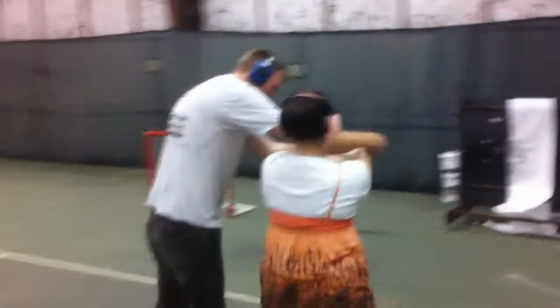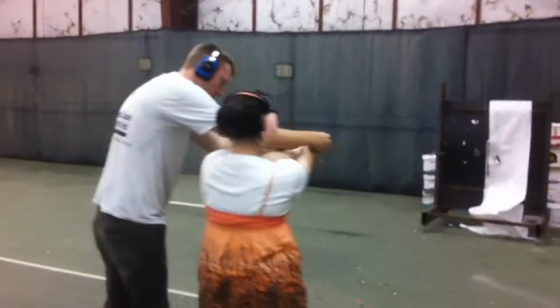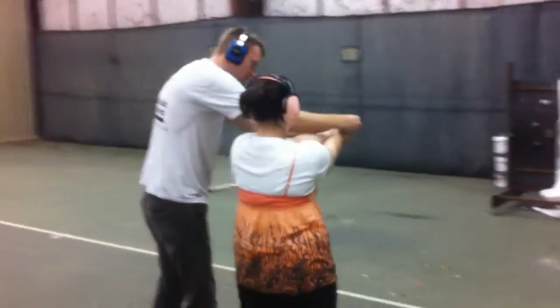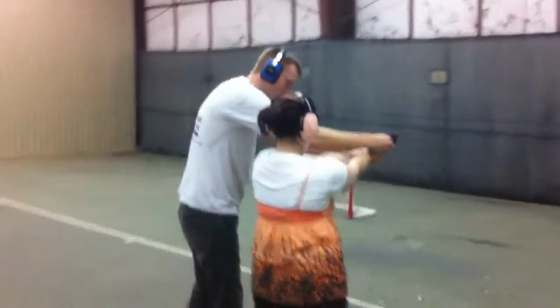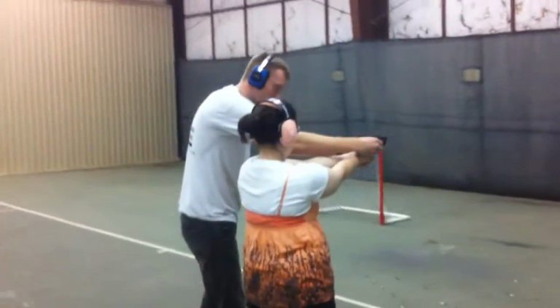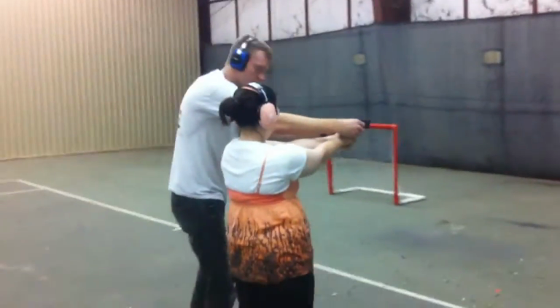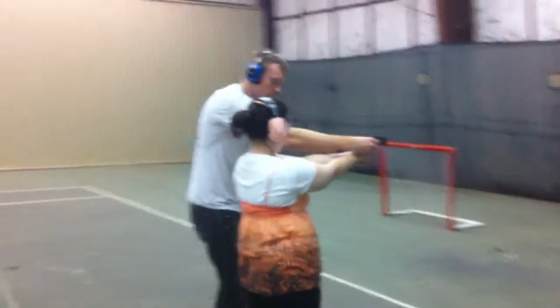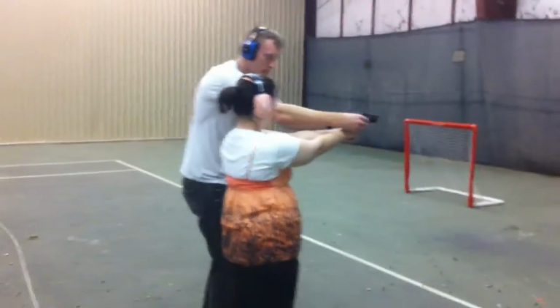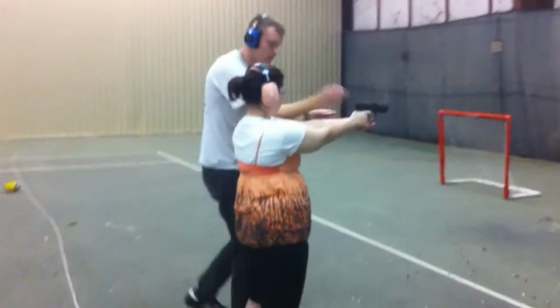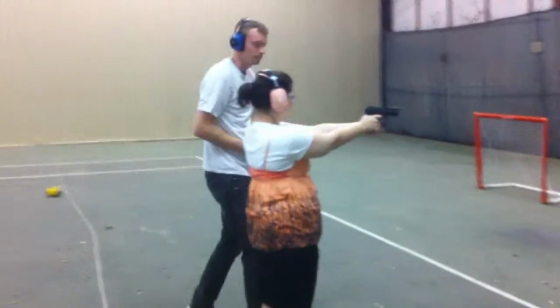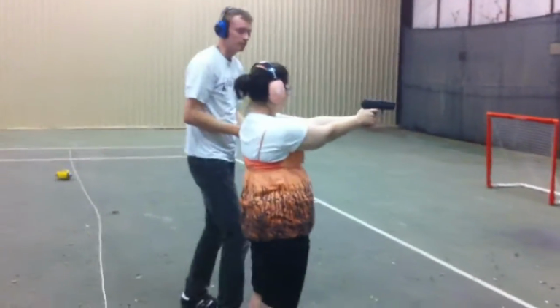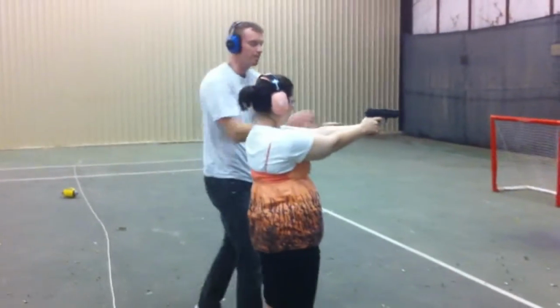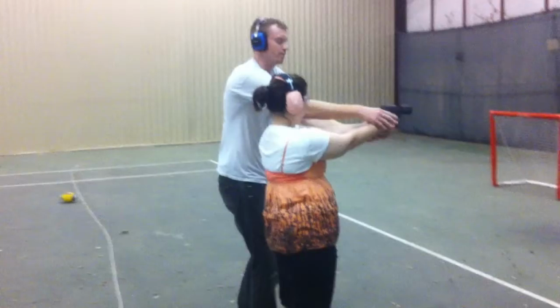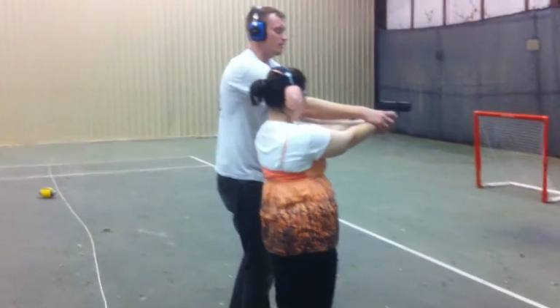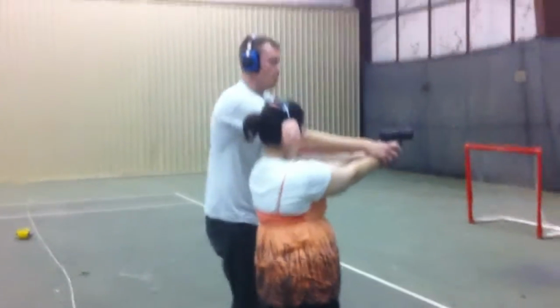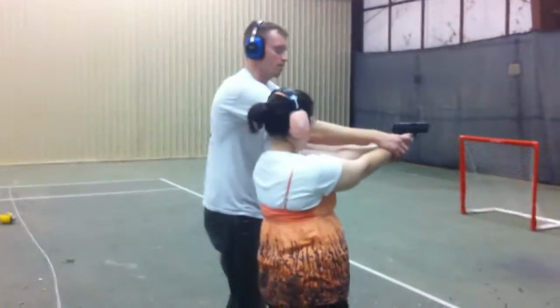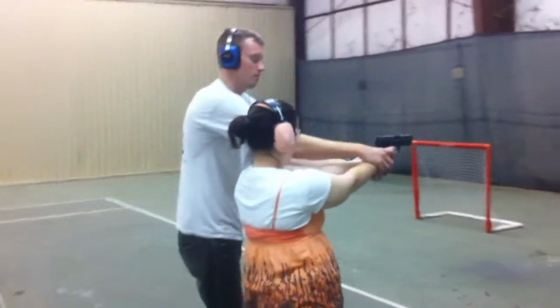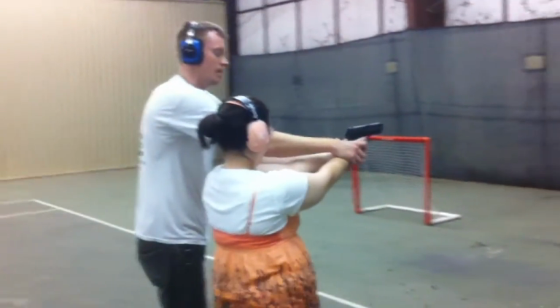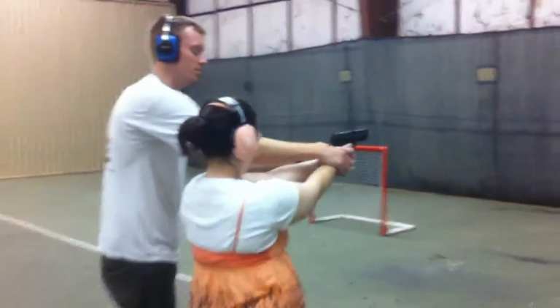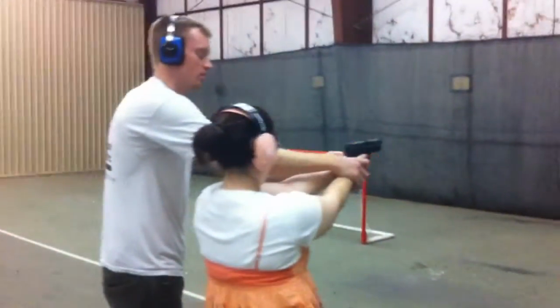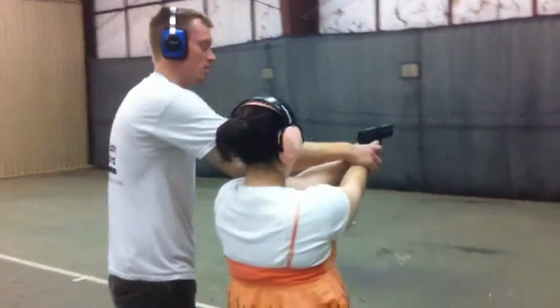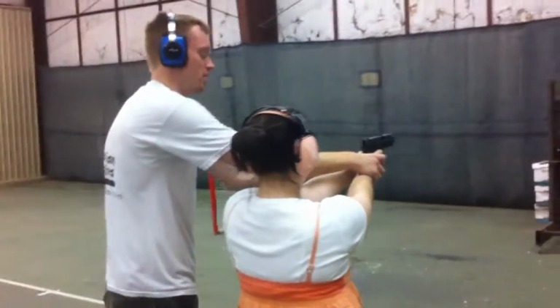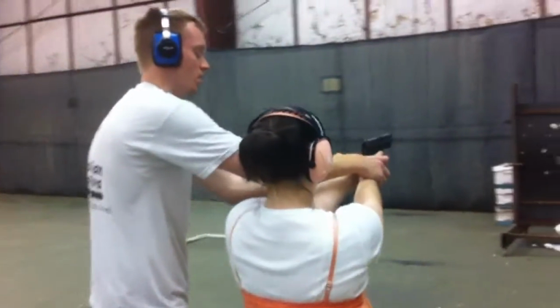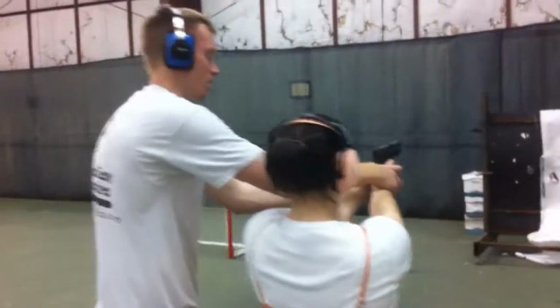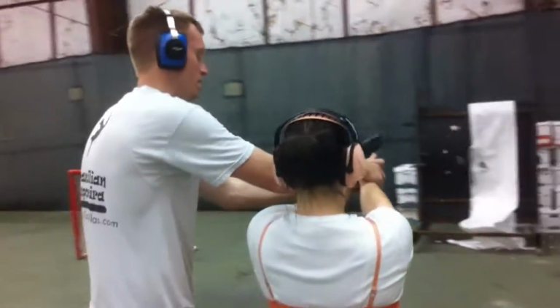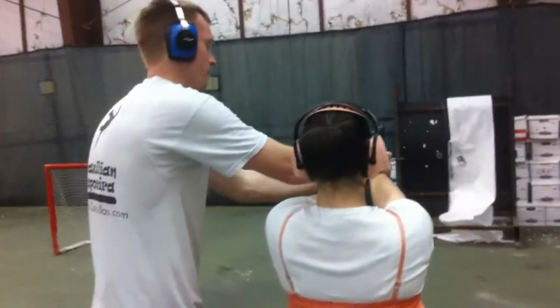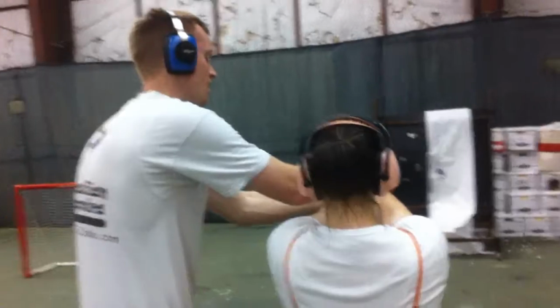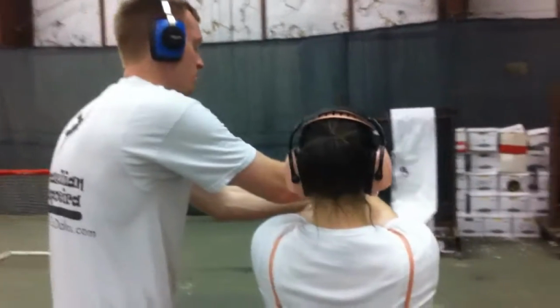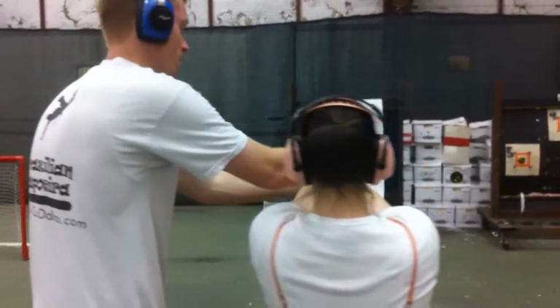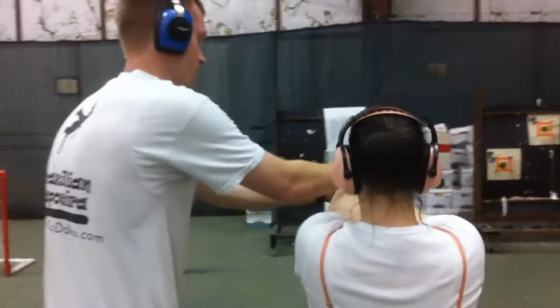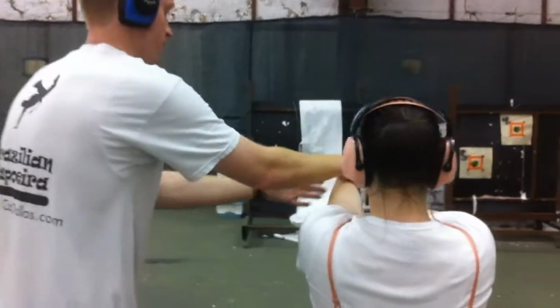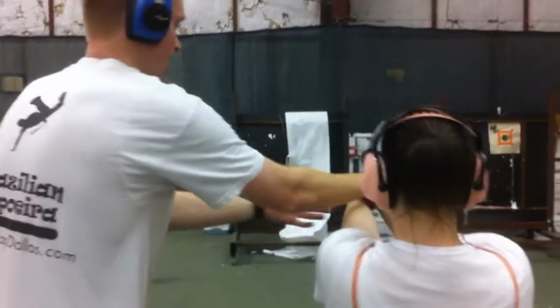It should be between the tip of your finger and your first knuckle. Like that? Yeah. Raise this hand higher up. This thumb should be up here. There you go. 80%. 80%? Yeah.